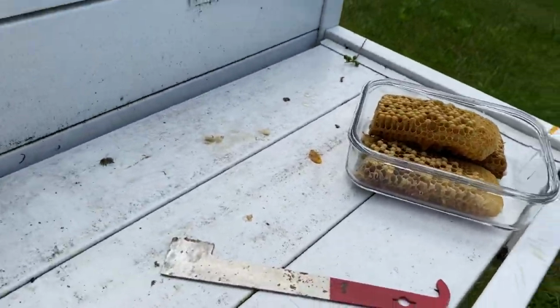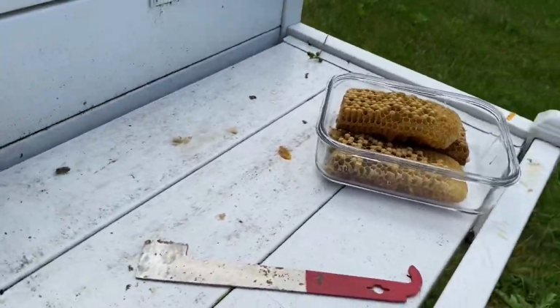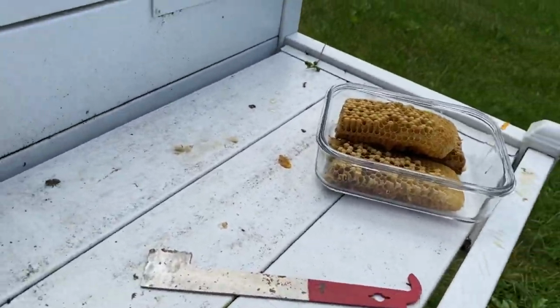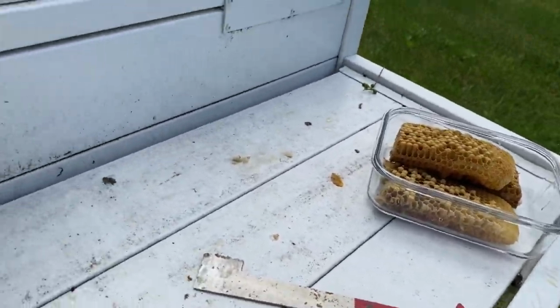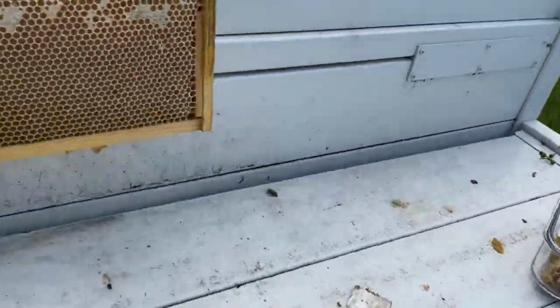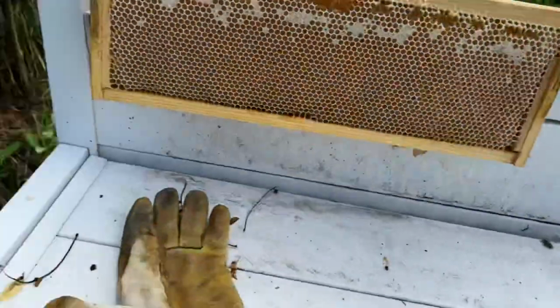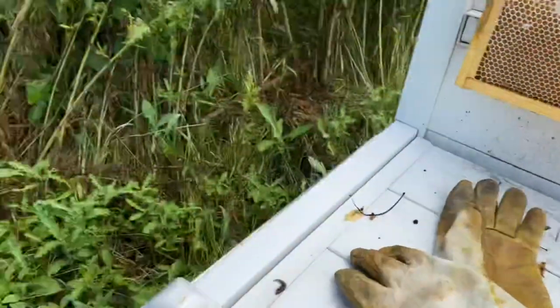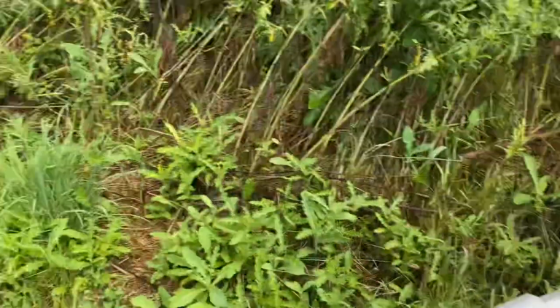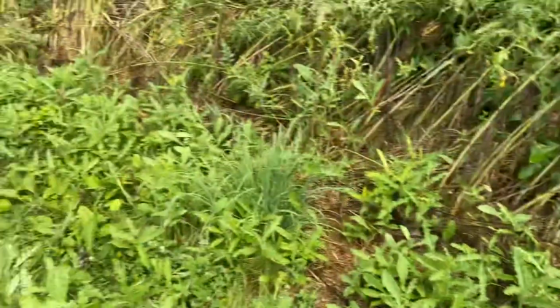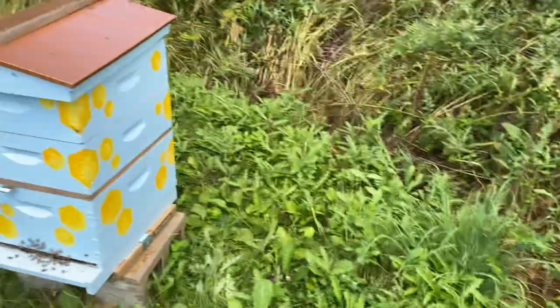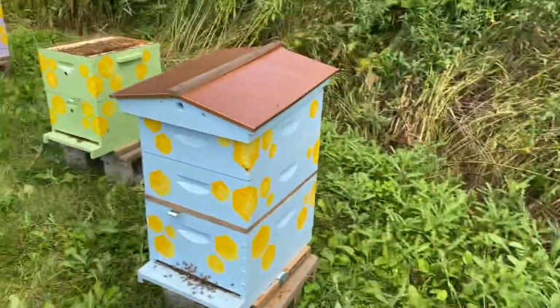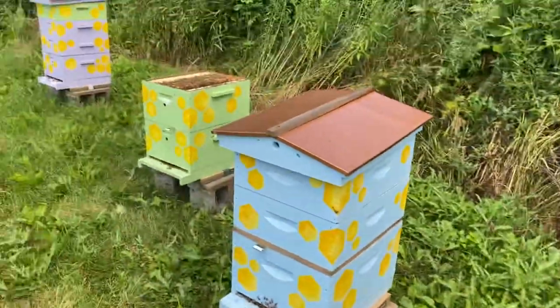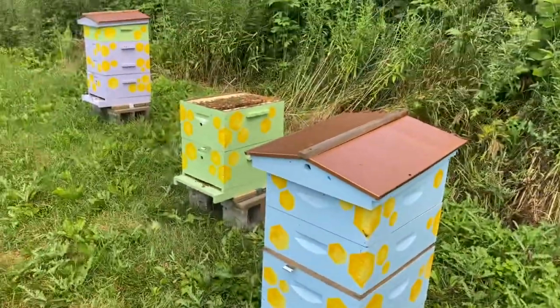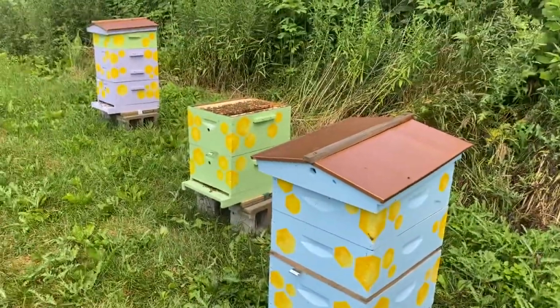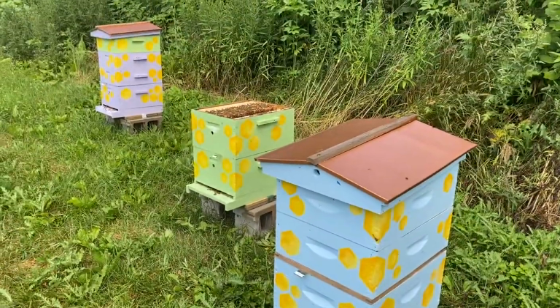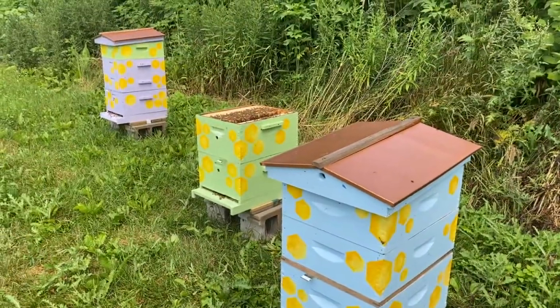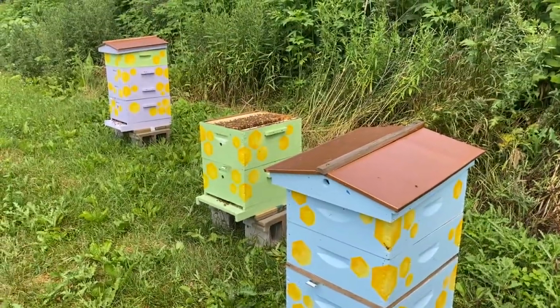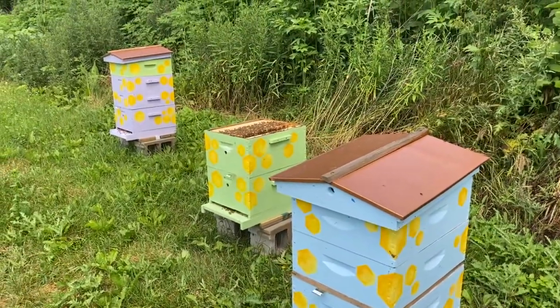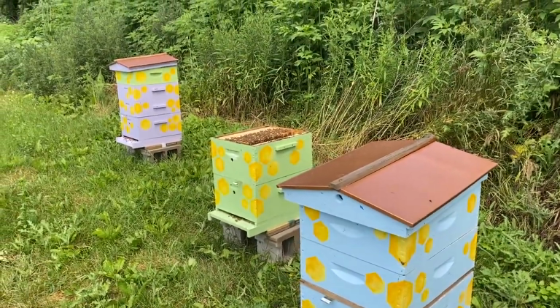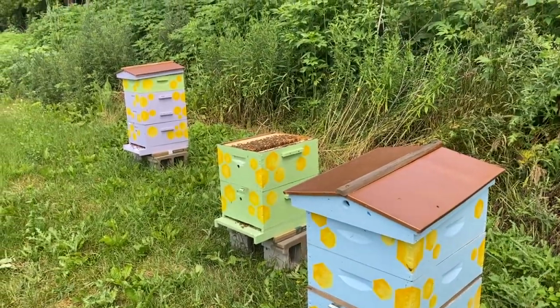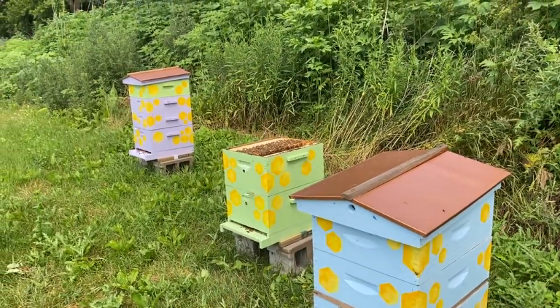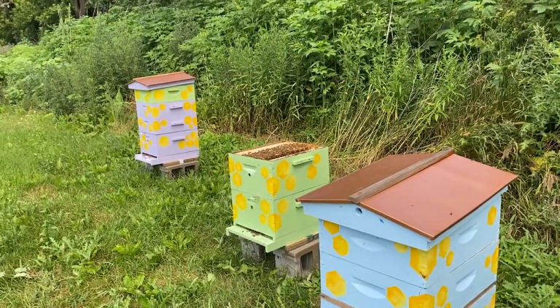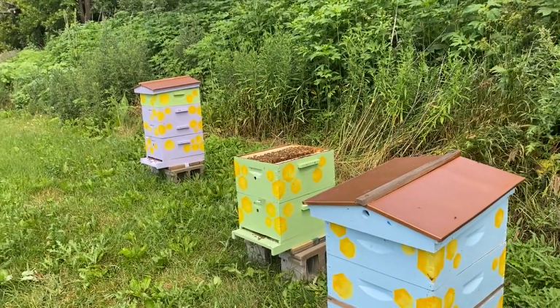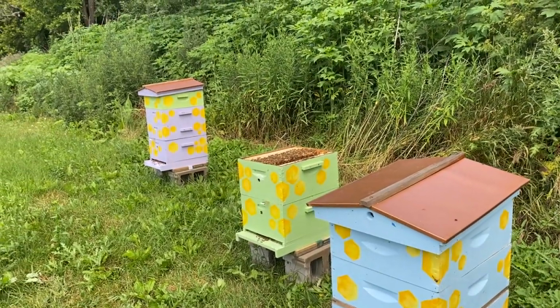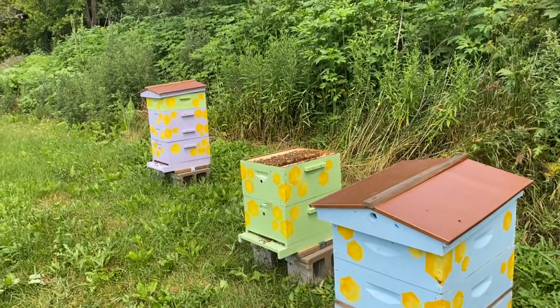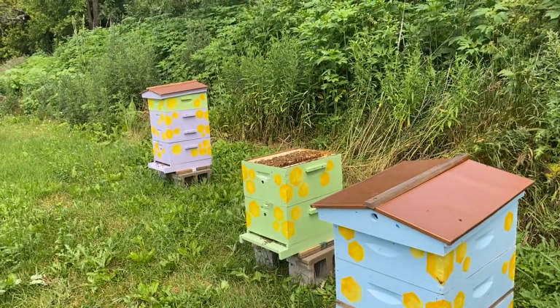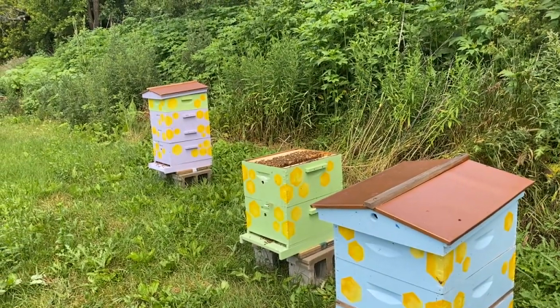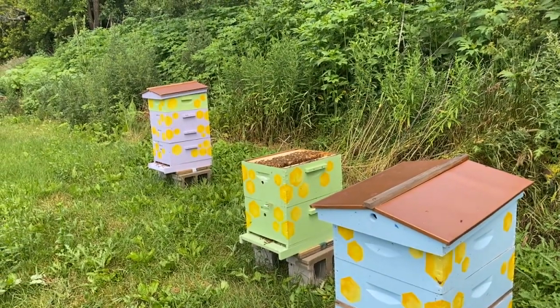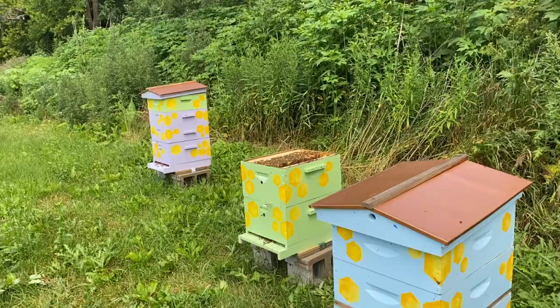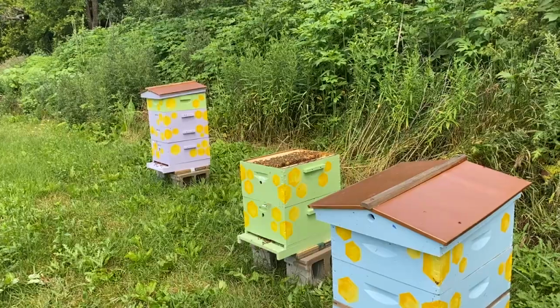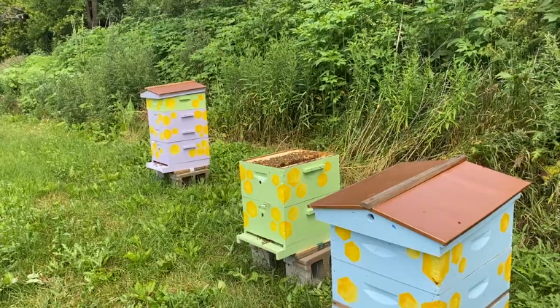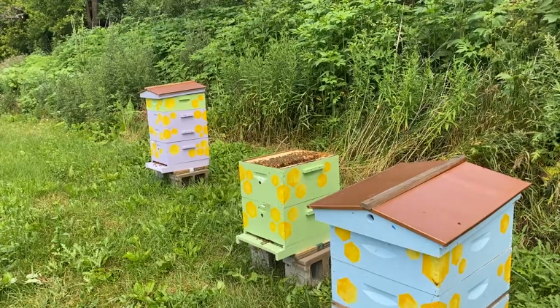I'm going to do a little bit more inspecting on this green hive, and I'll get back to you once I find some more interesting things.